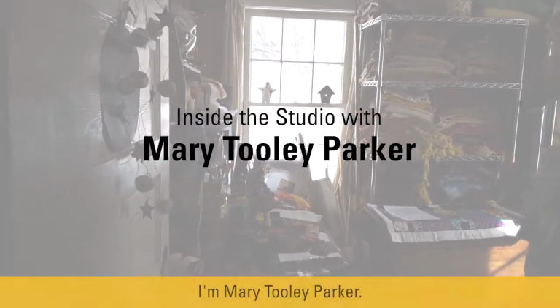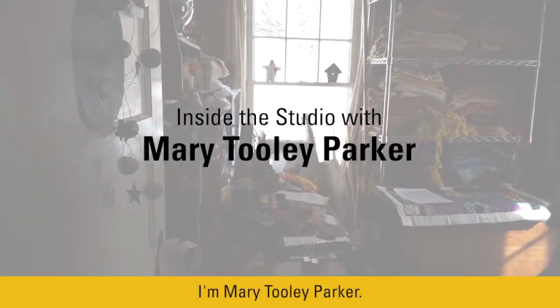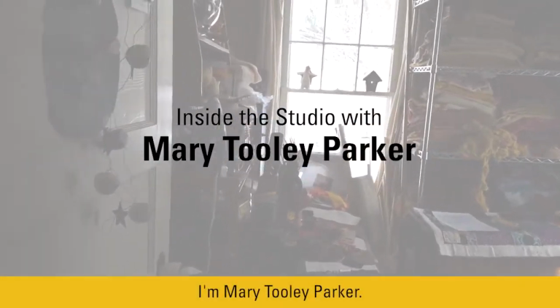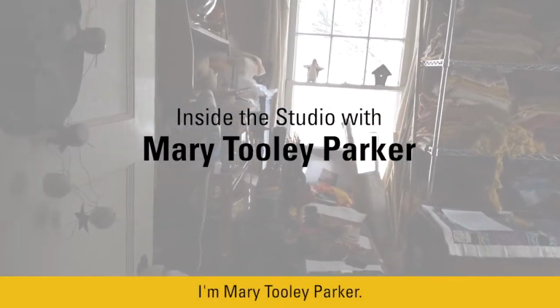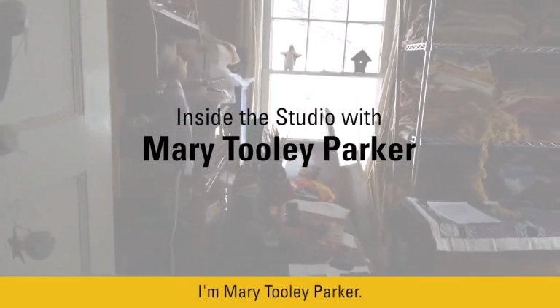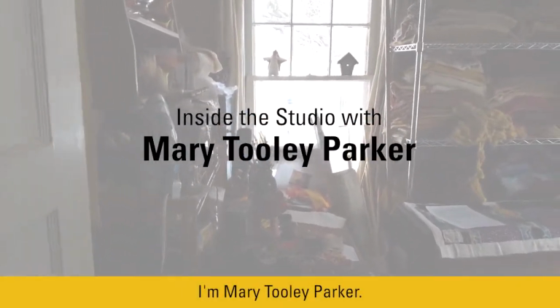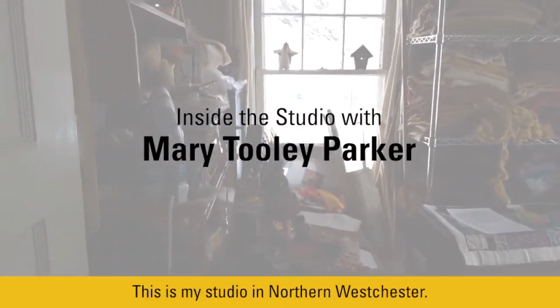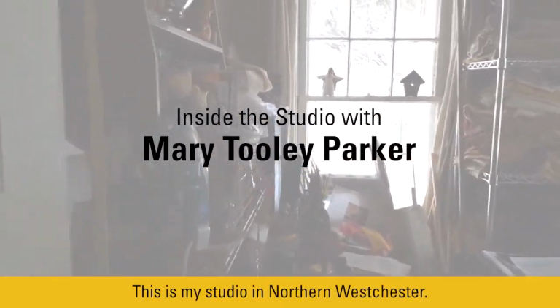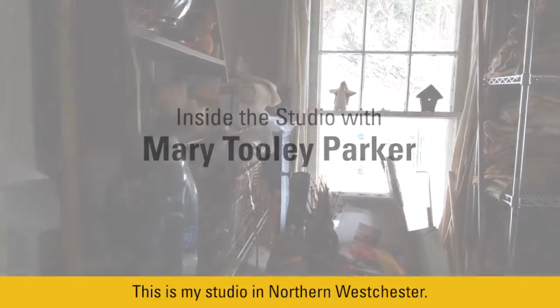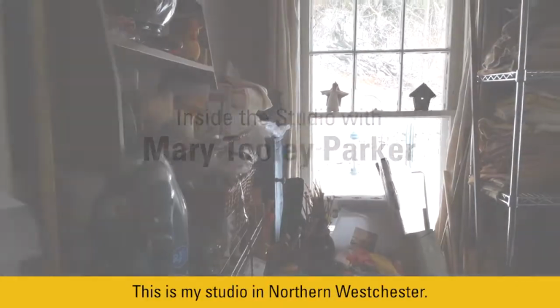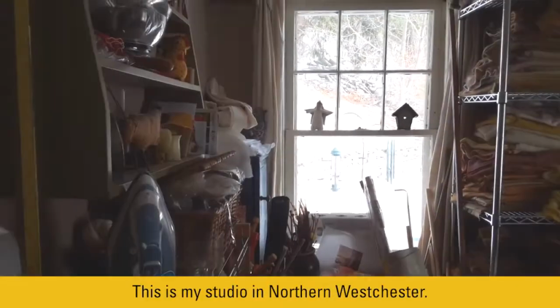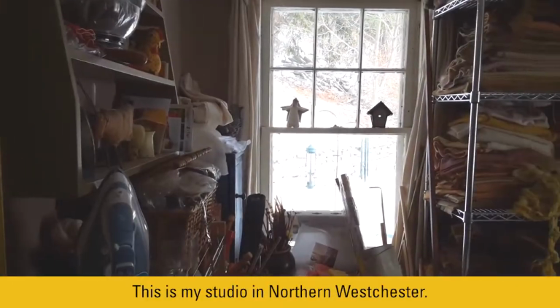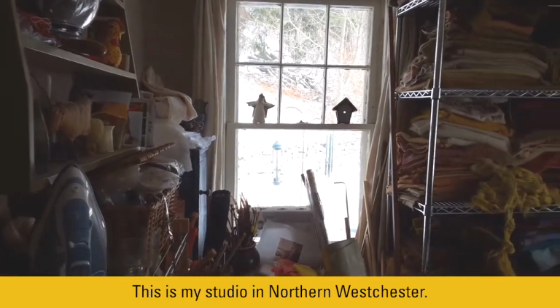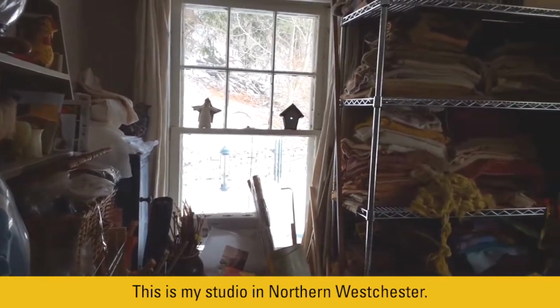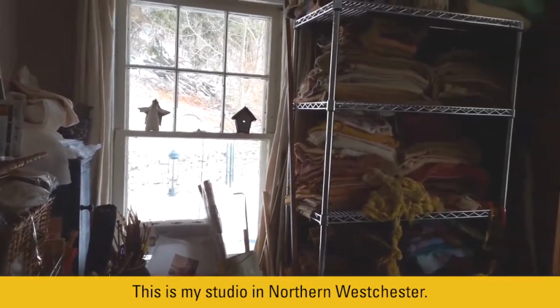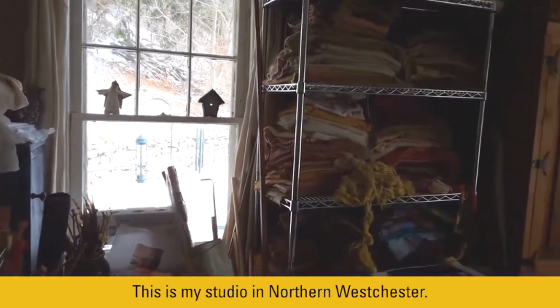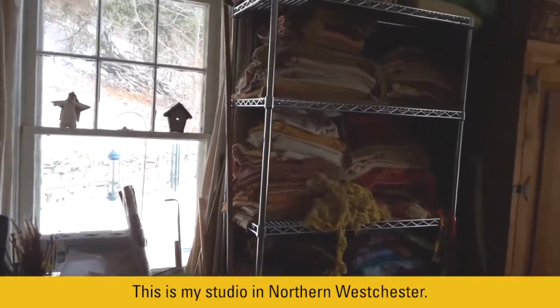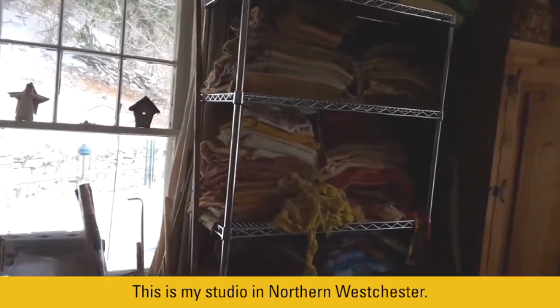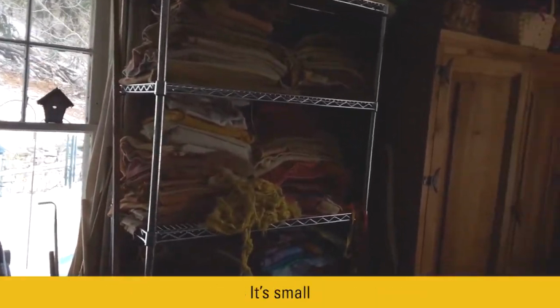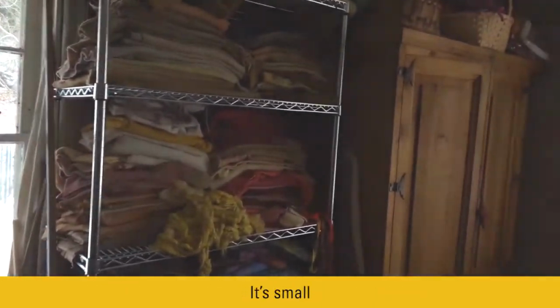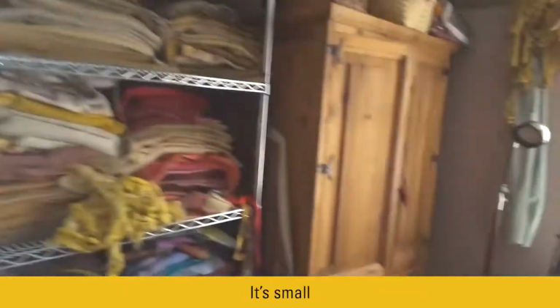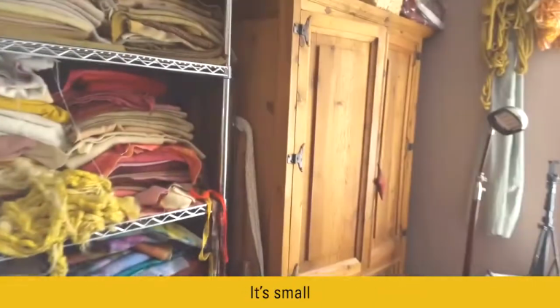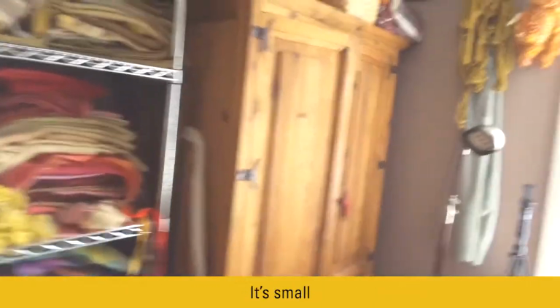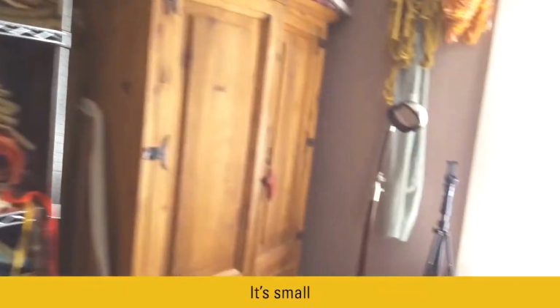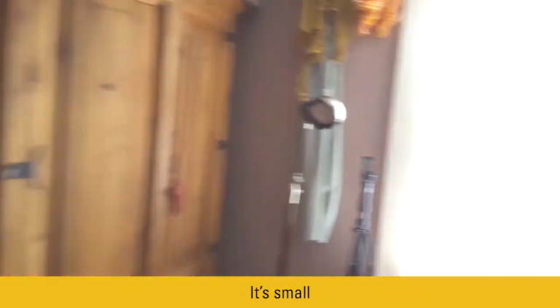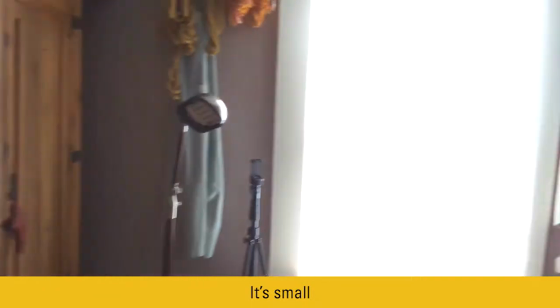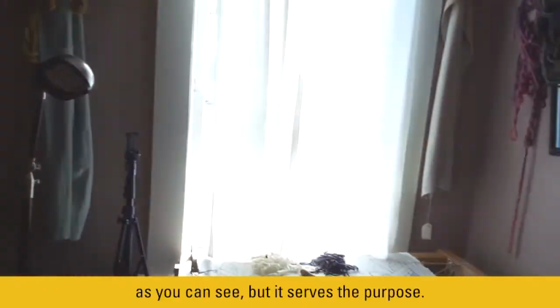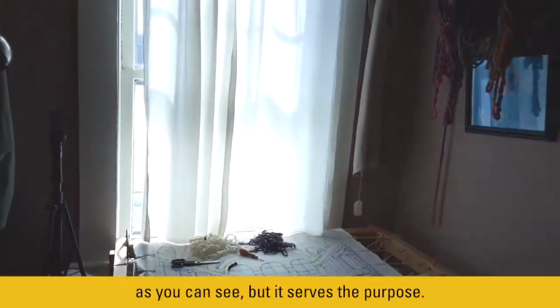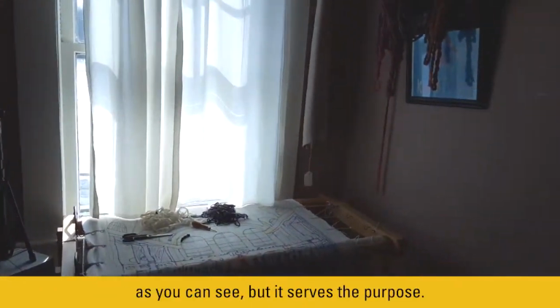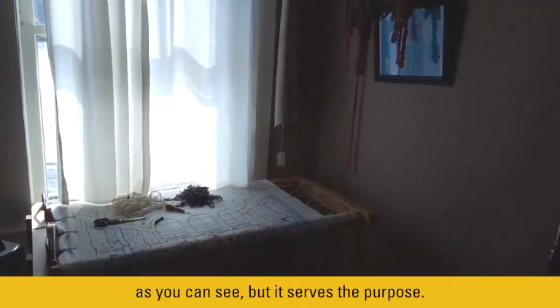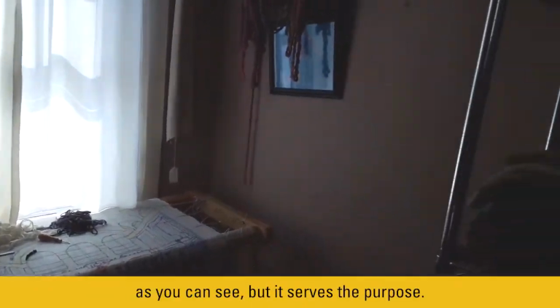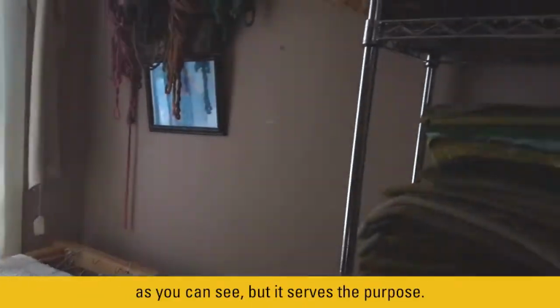I'm Mary Tooley Parker. This is my studio in northern Westchester. It's small, as you can see, but it serves the purpose.